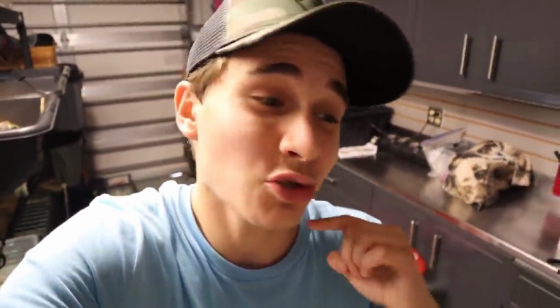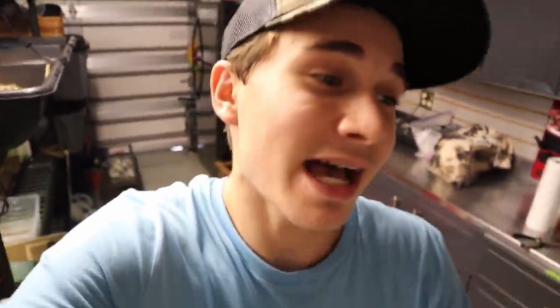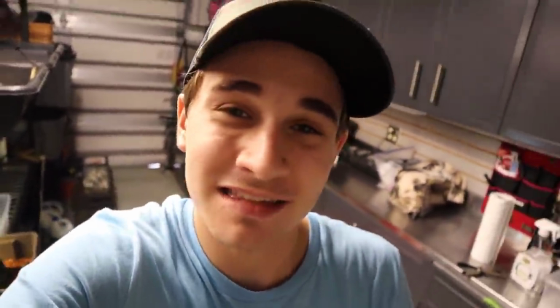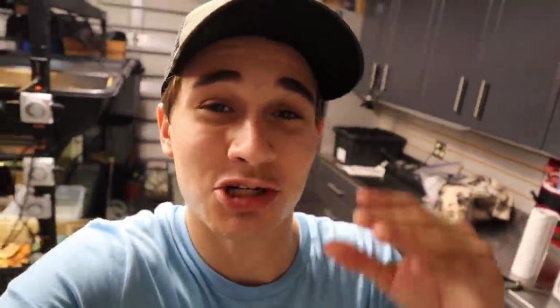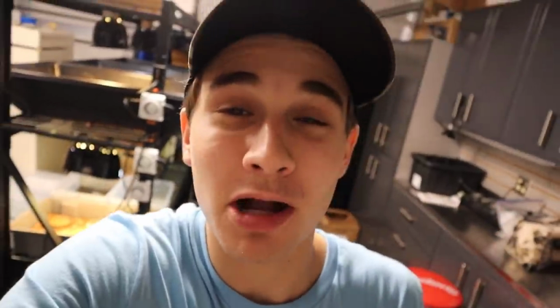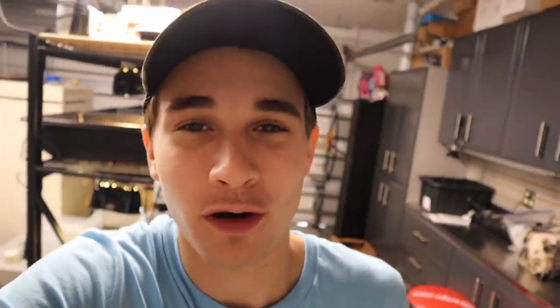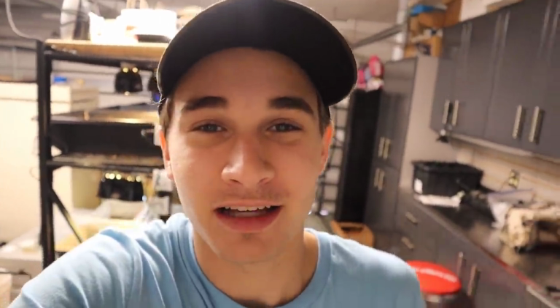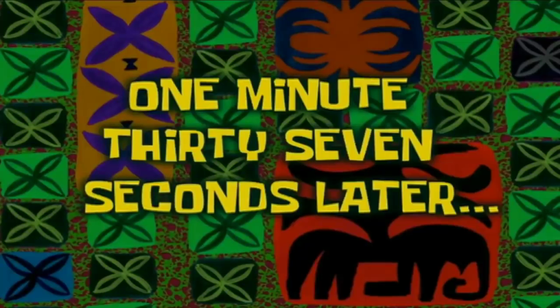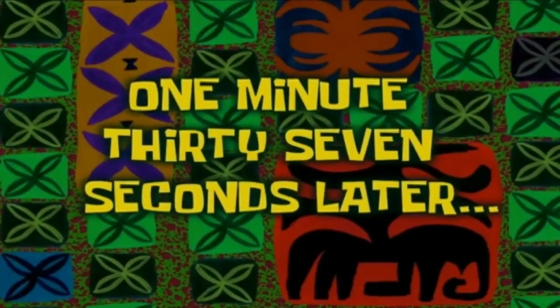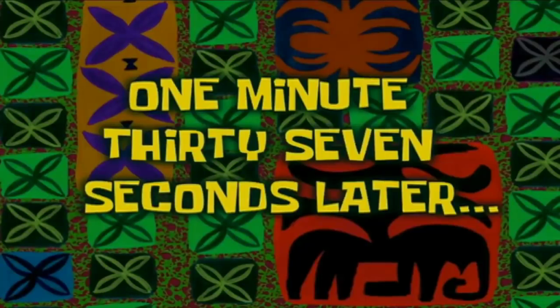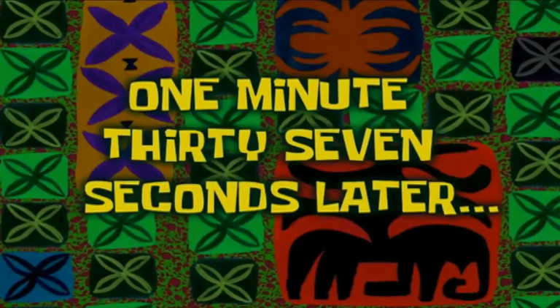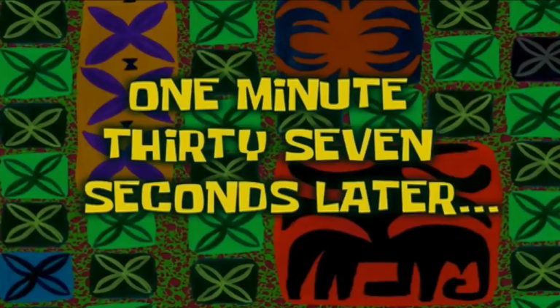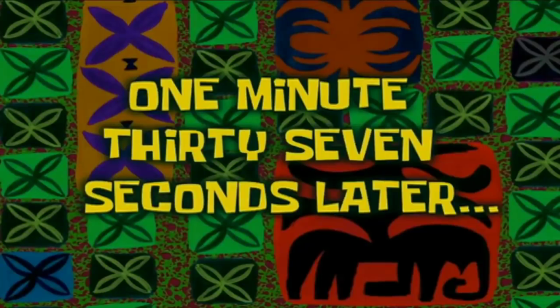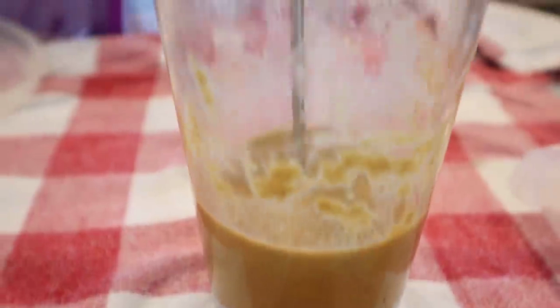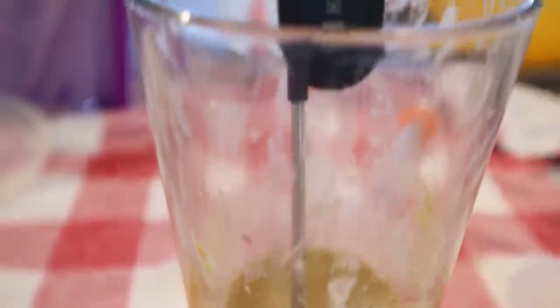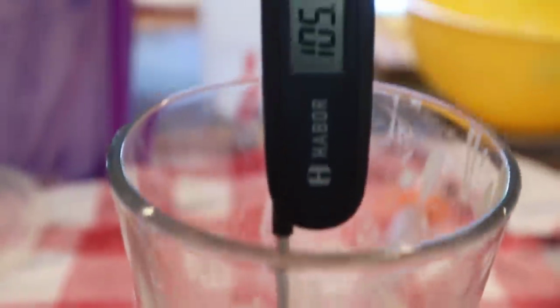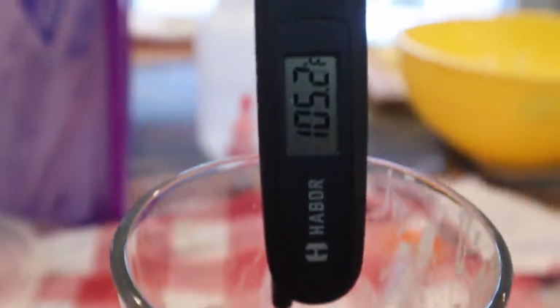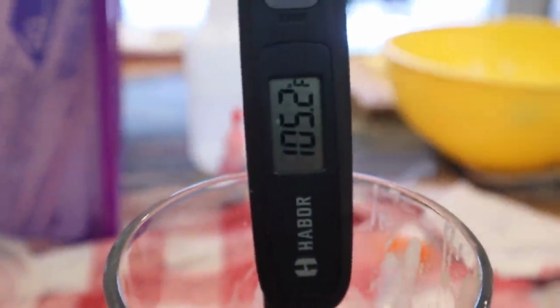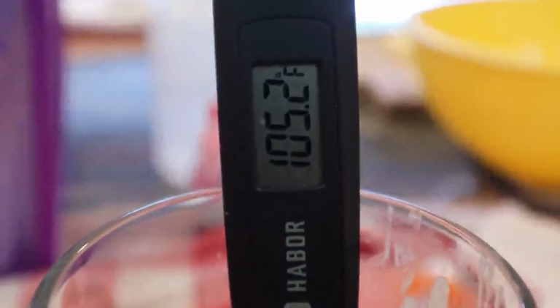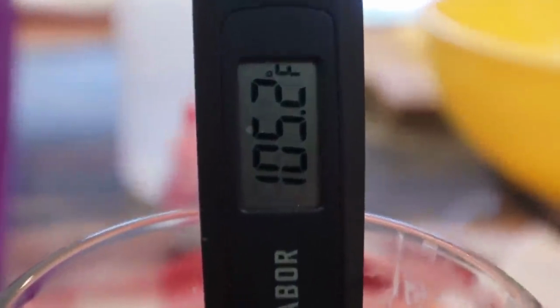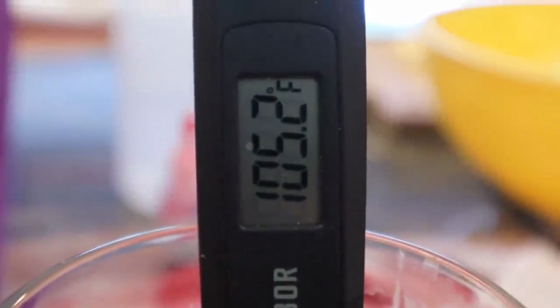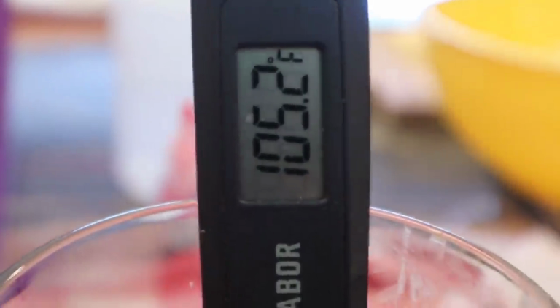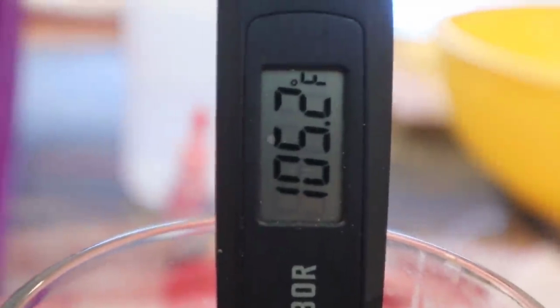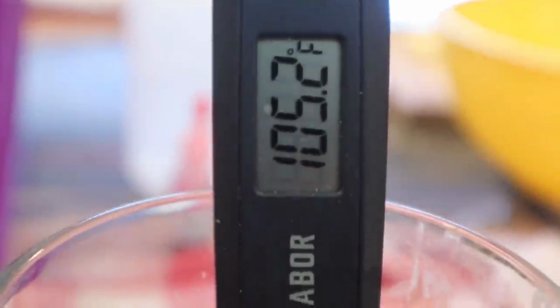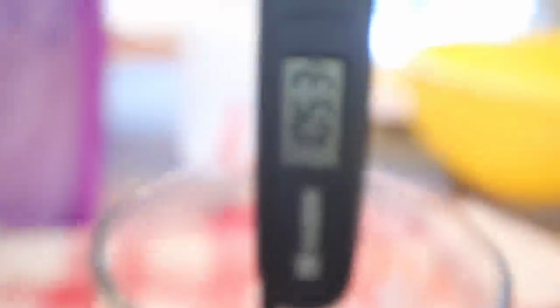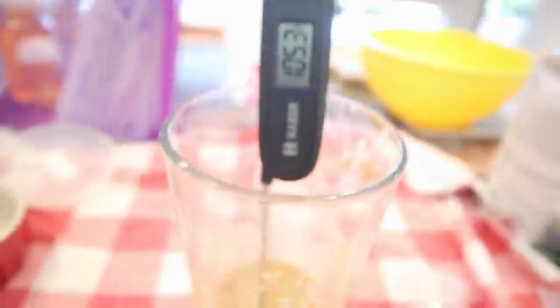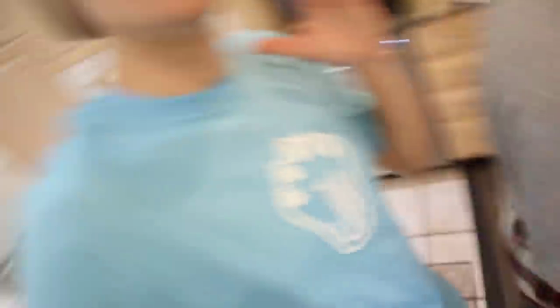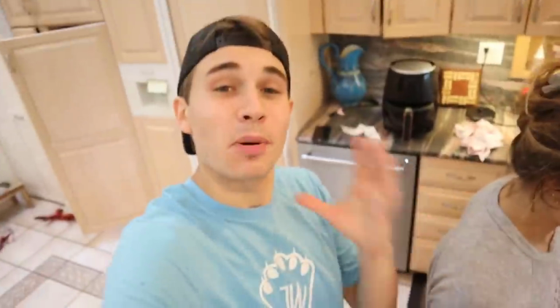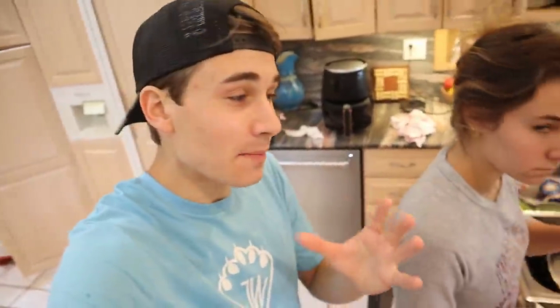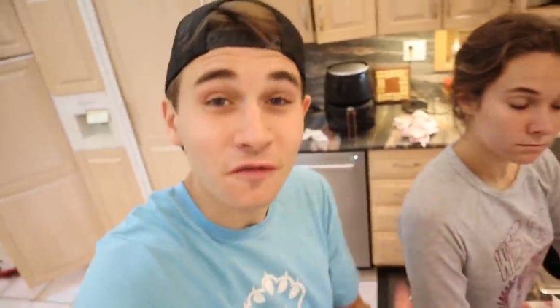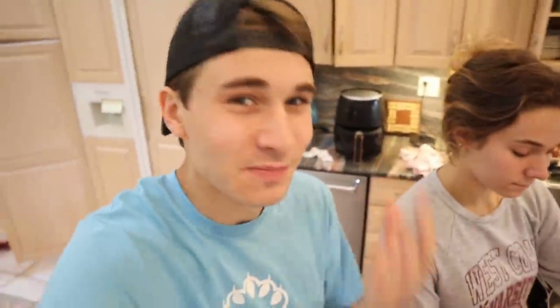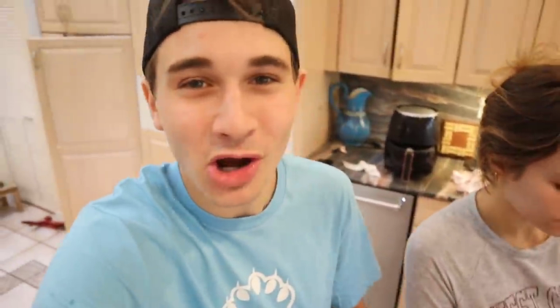One minute and 37 seconds later — would you look at that. The temperature is 105.2 degrees, the exact perfect temperature to feed these baby macaws.